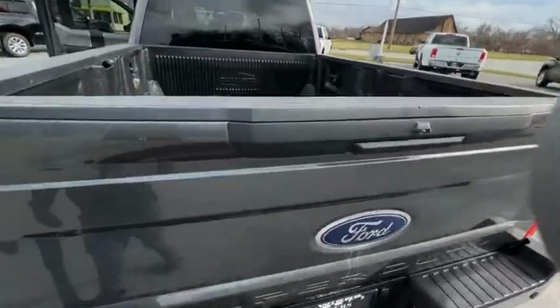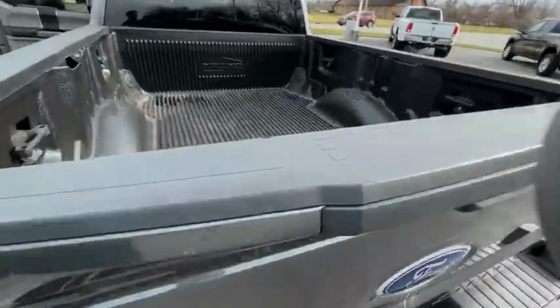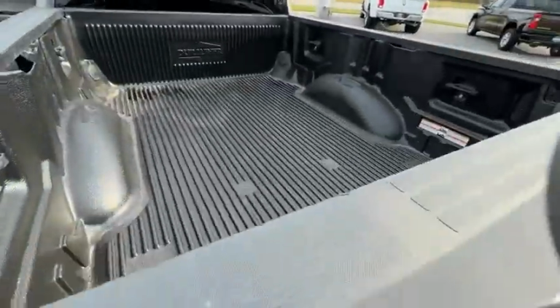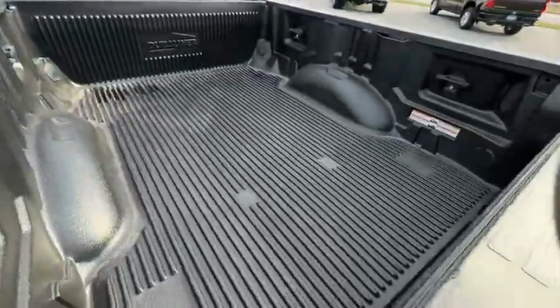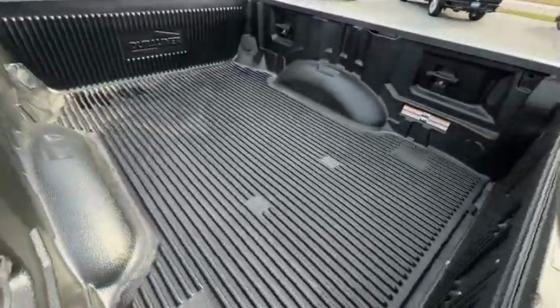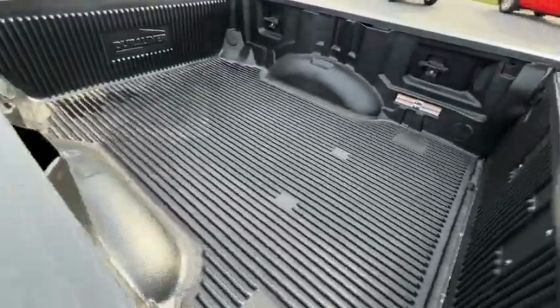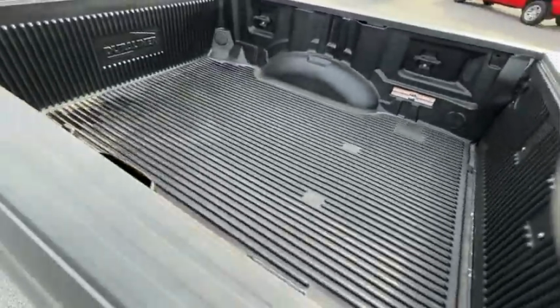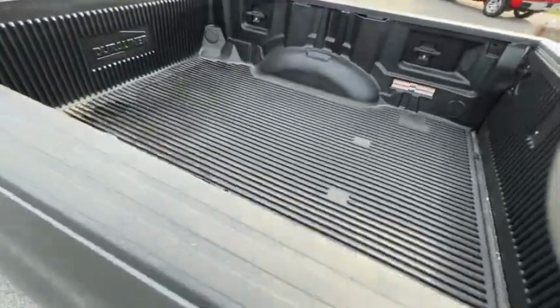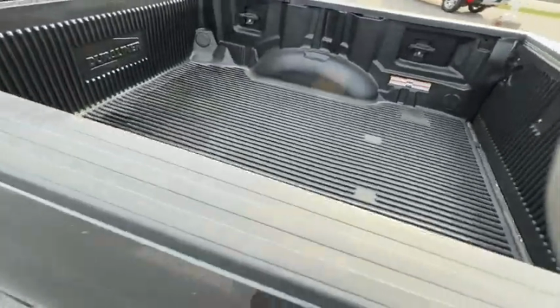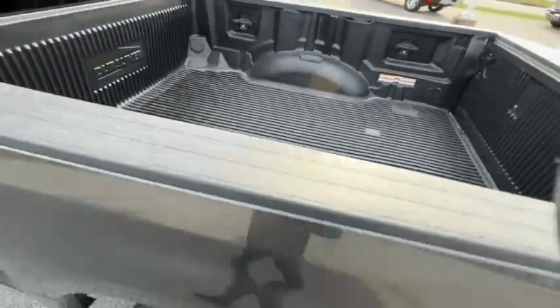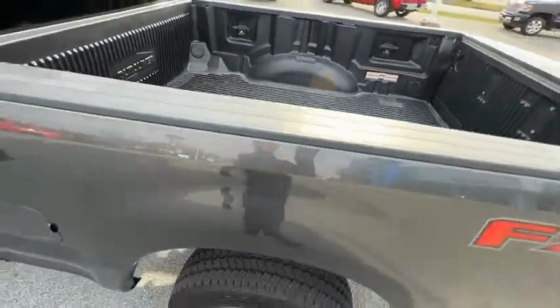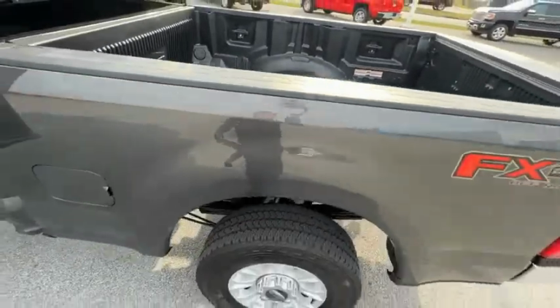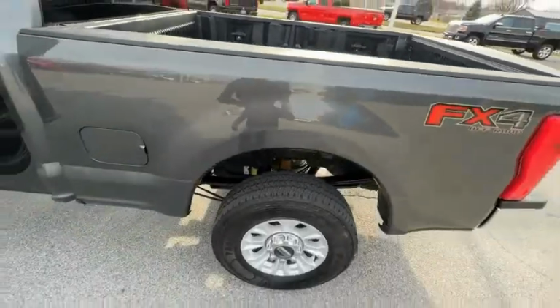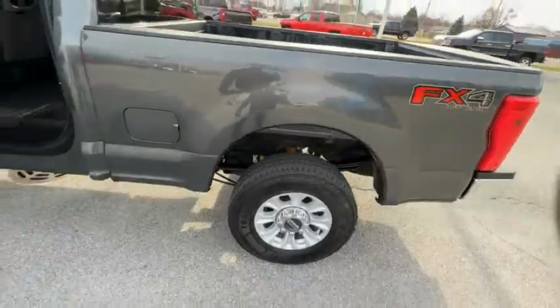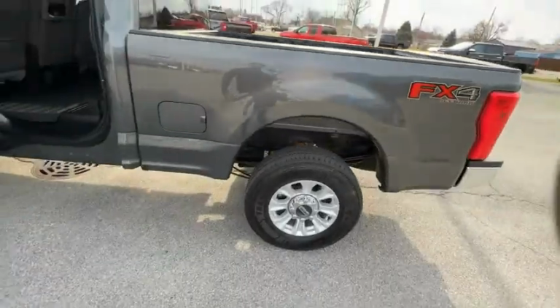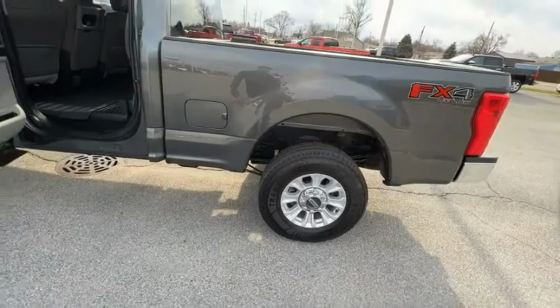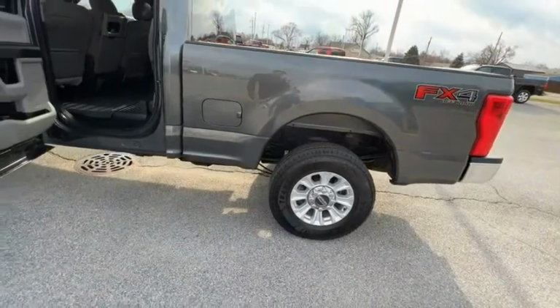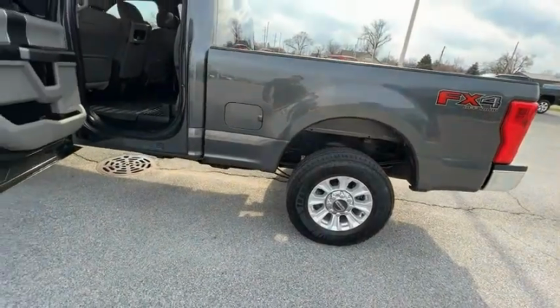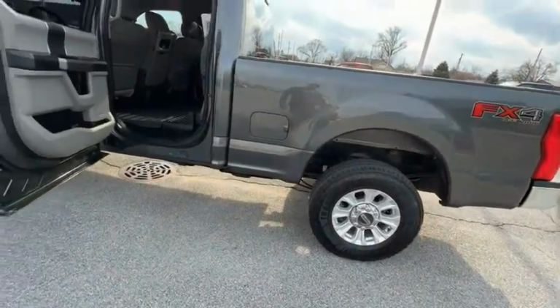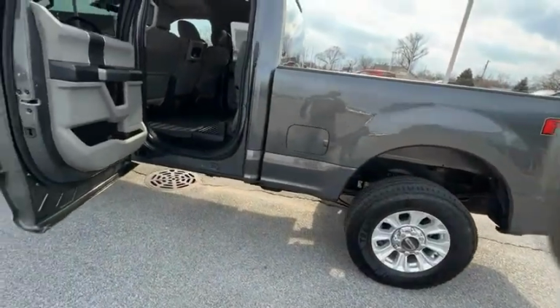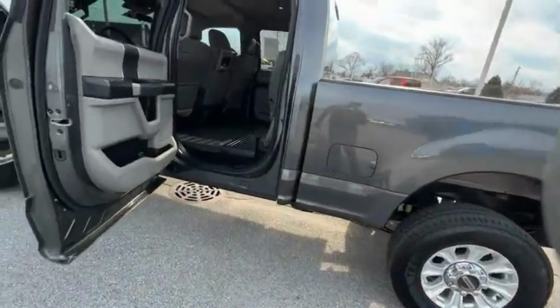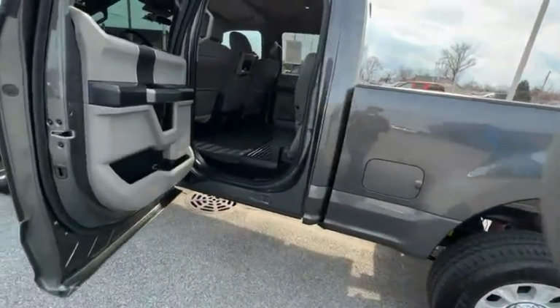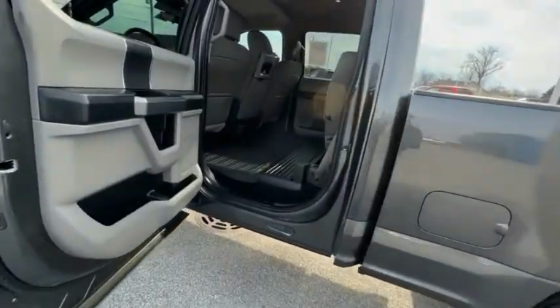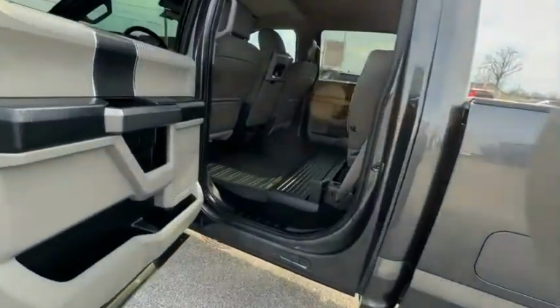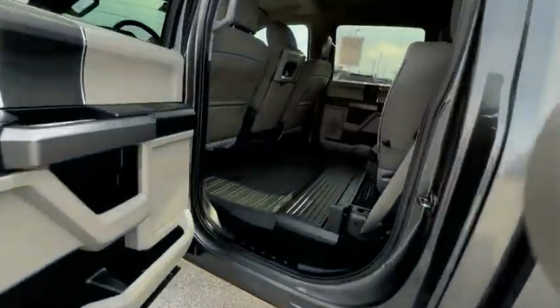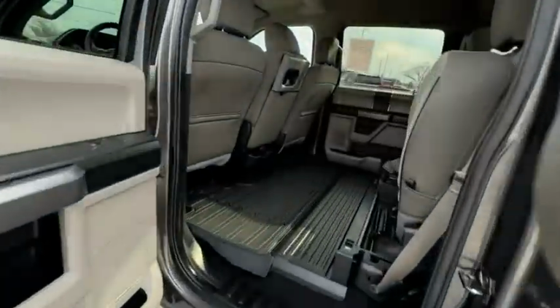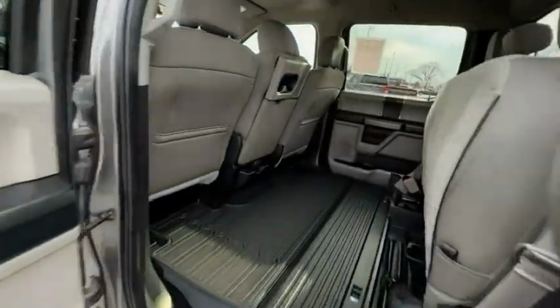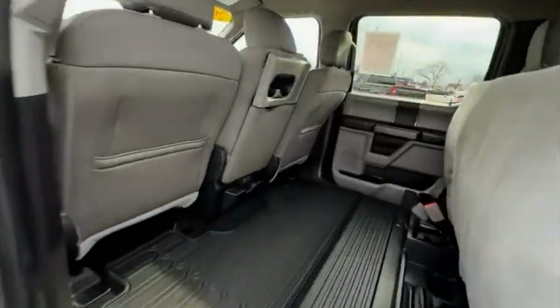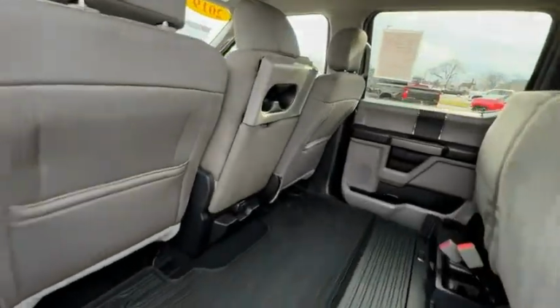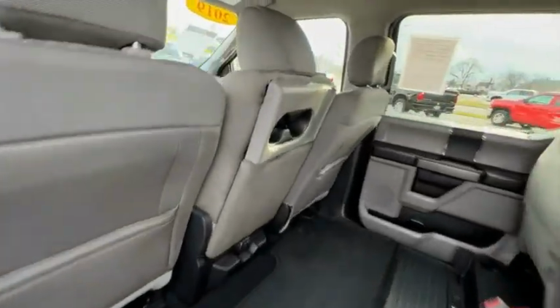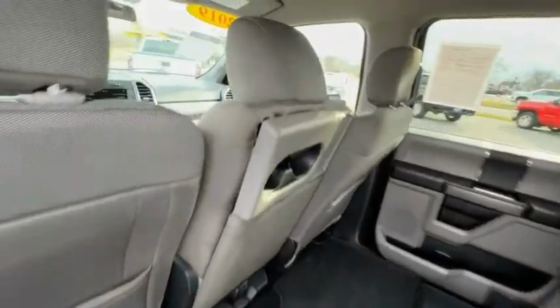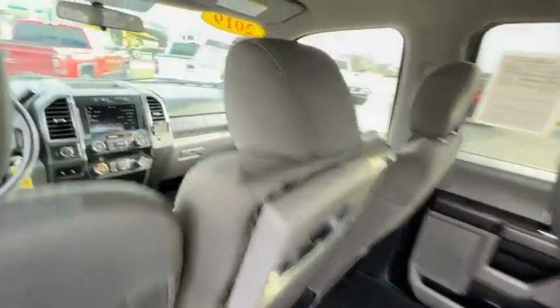Here are some of this vehicle's great options: towing package, hill descent control, electronic stability control, brake assist, traction control, rear step bumper.